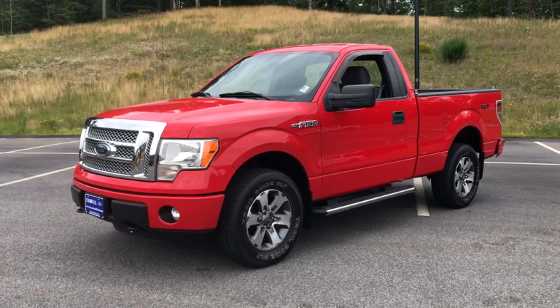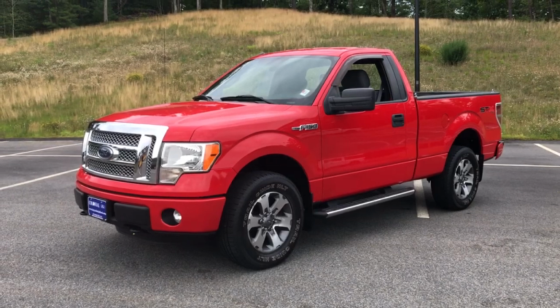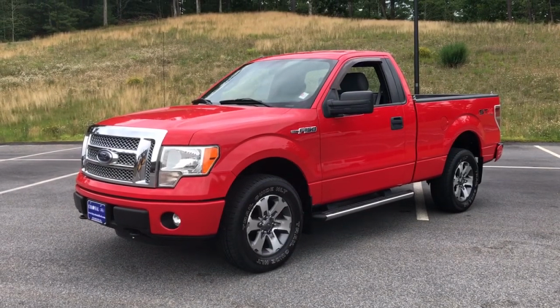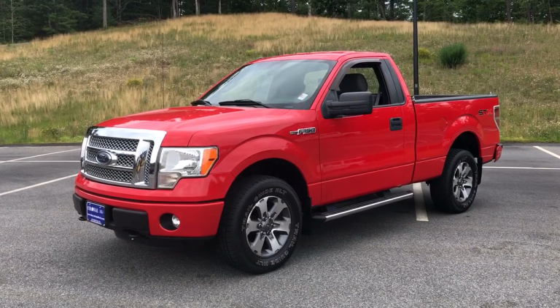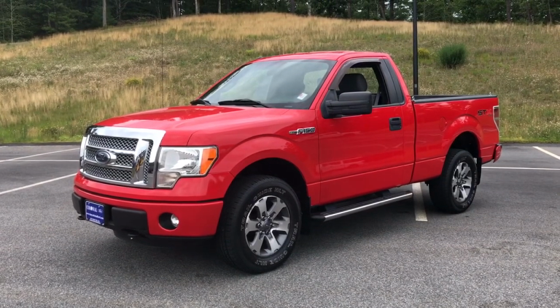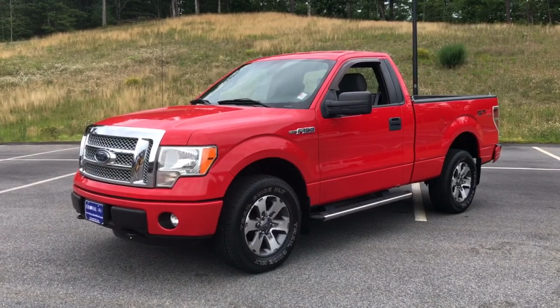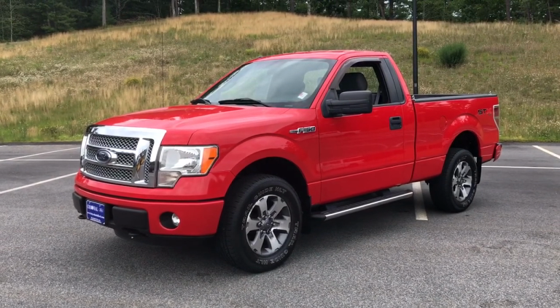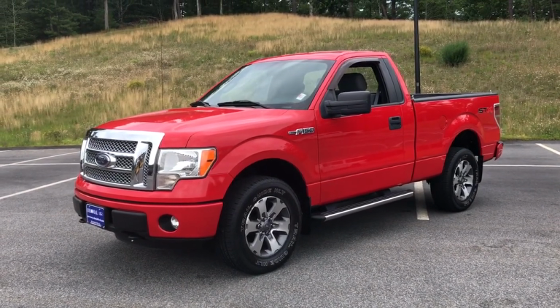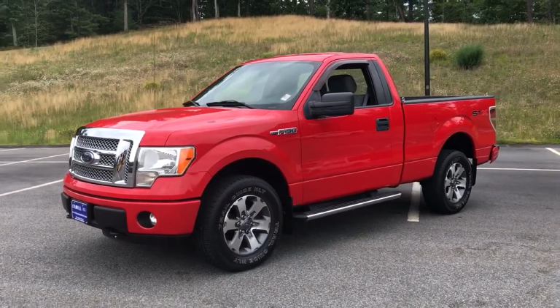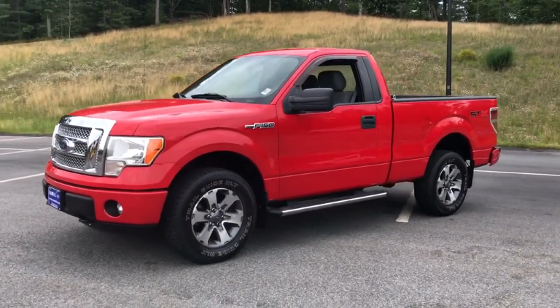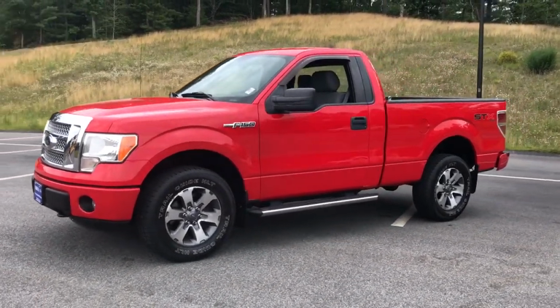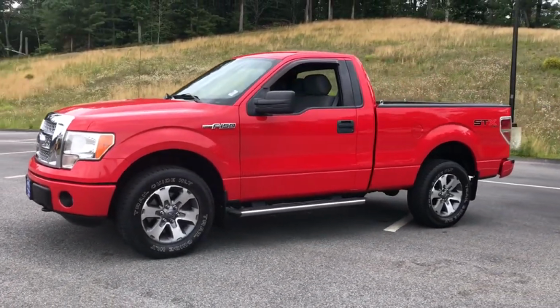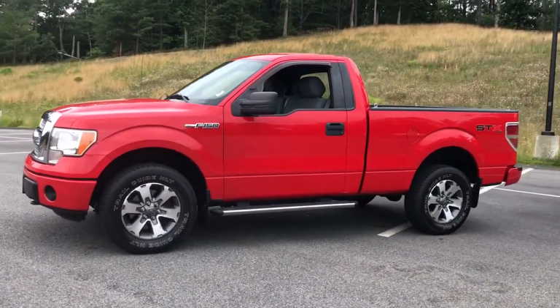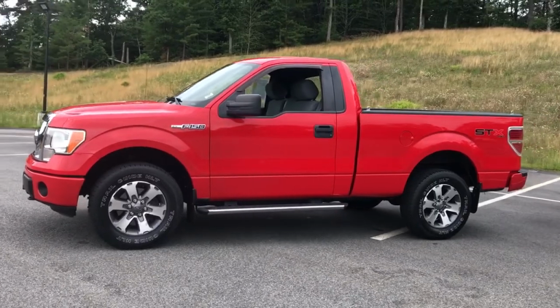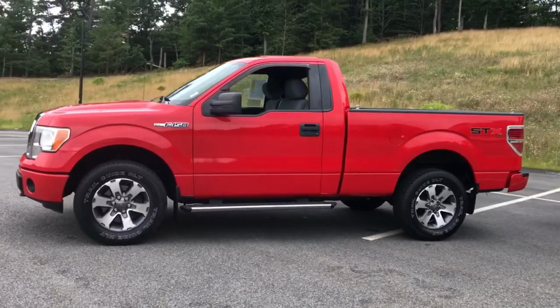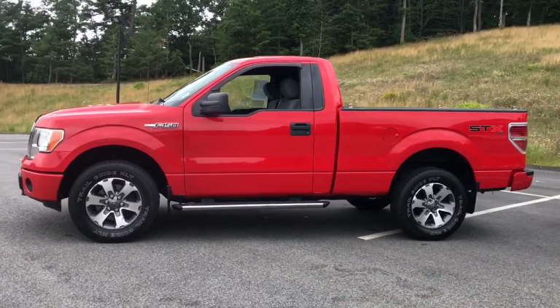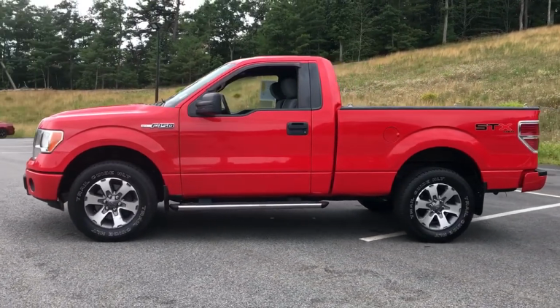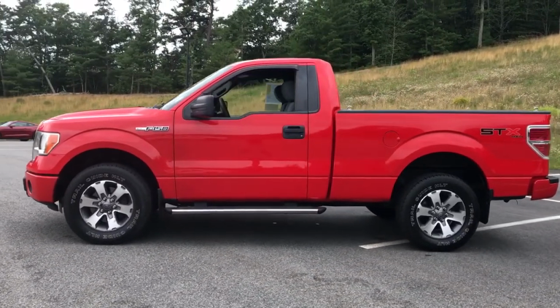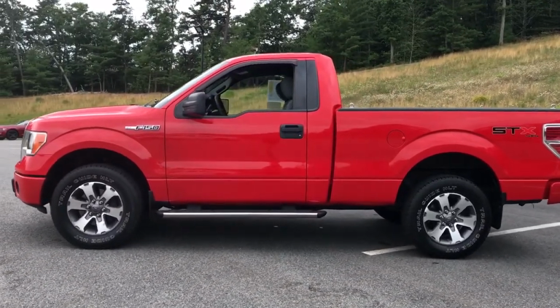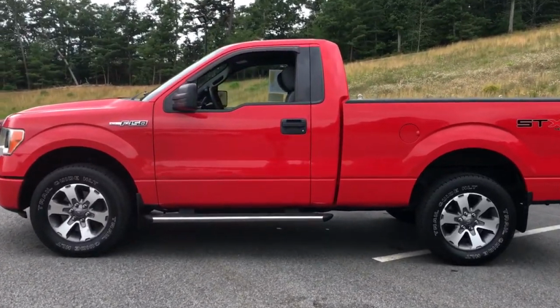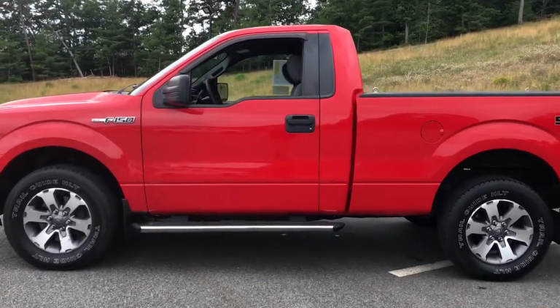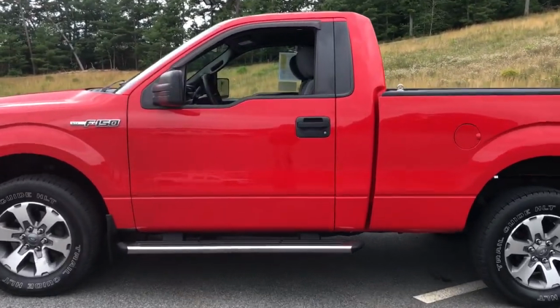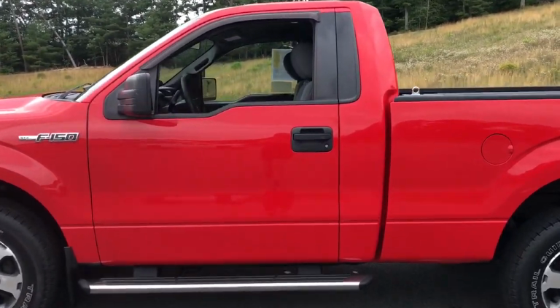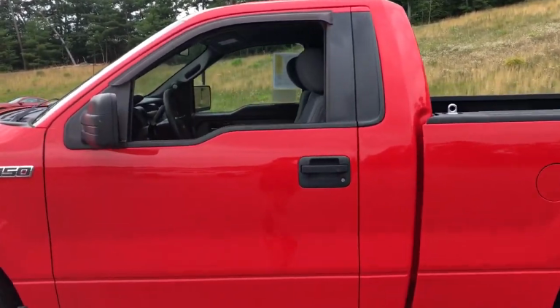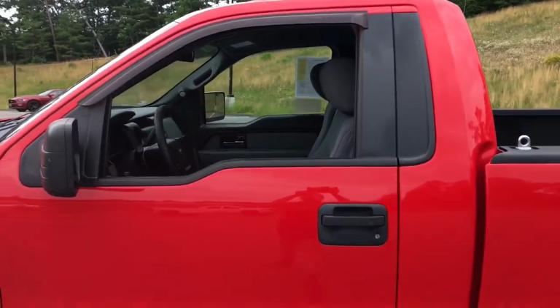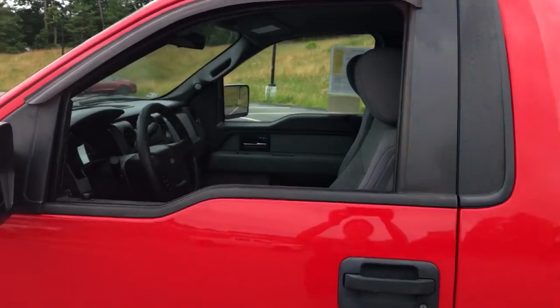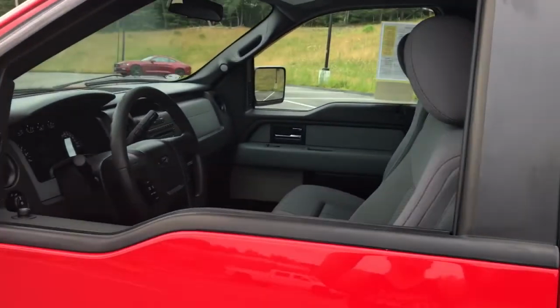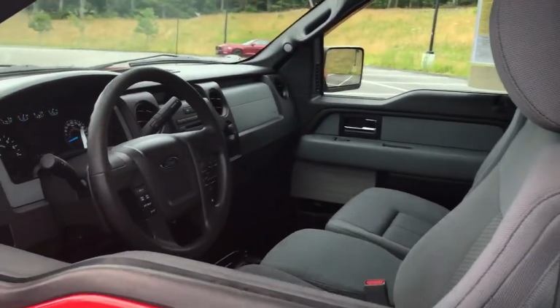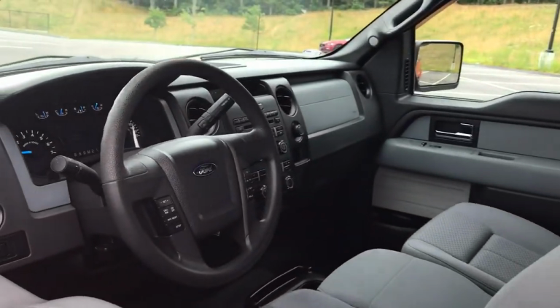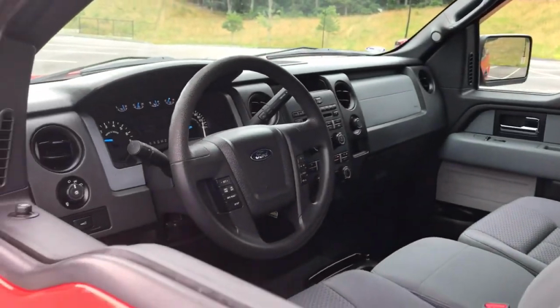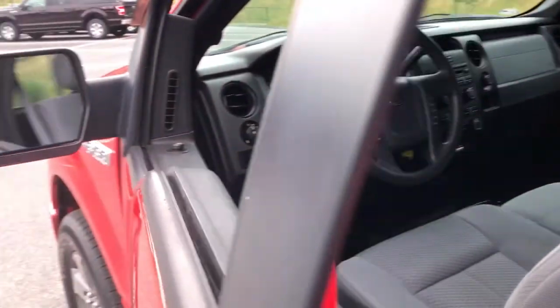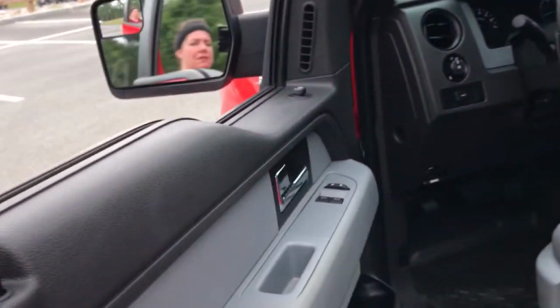Enjoy the view of this 2013 Ford F-150. With less than 60,000 miles on the odometer, this vehicle provides excellent value. Take a closer look at this full-size F-150.